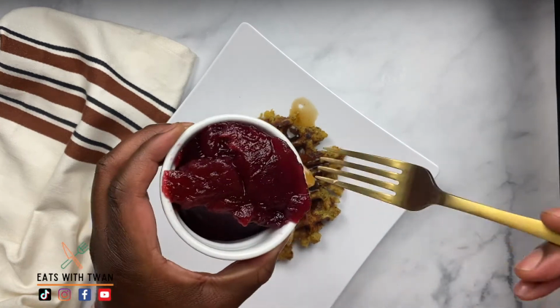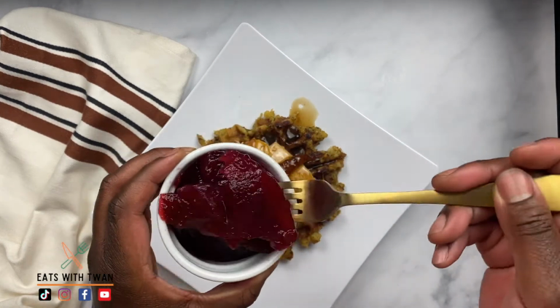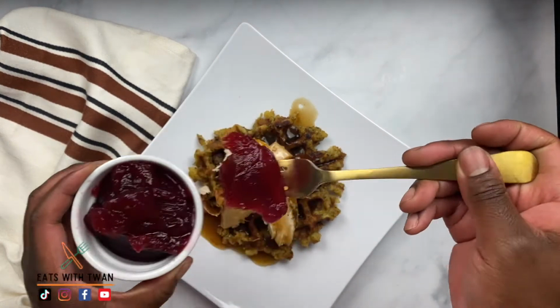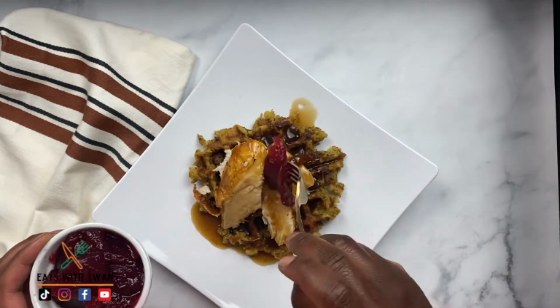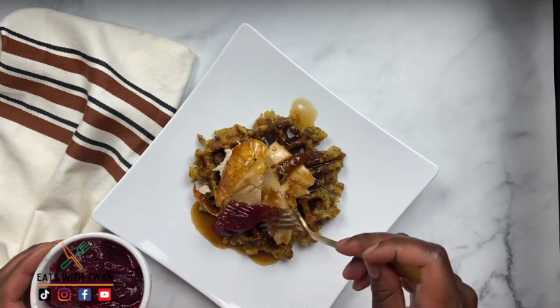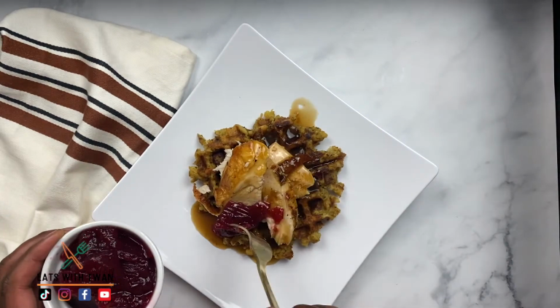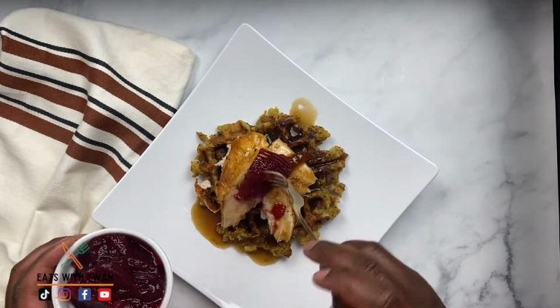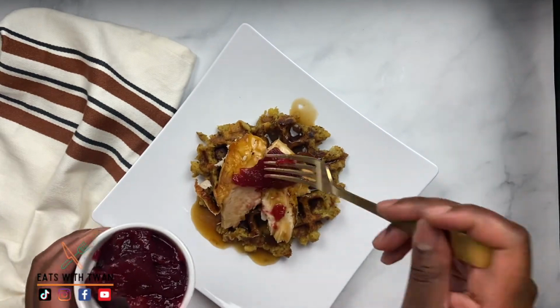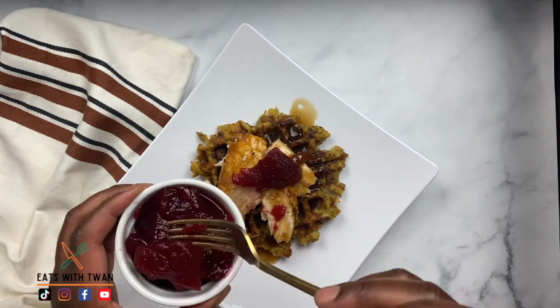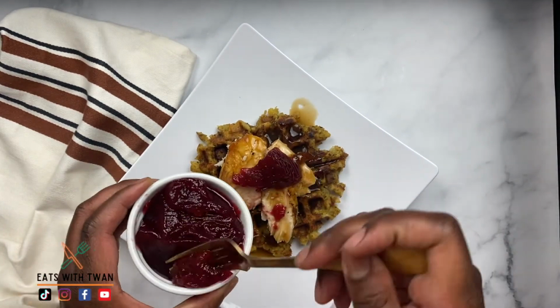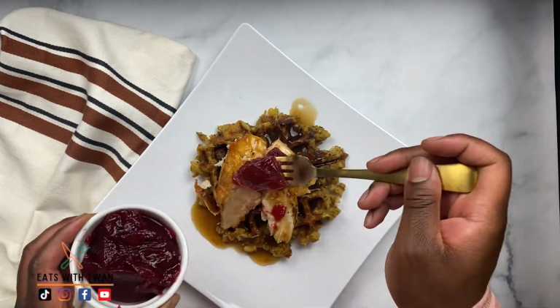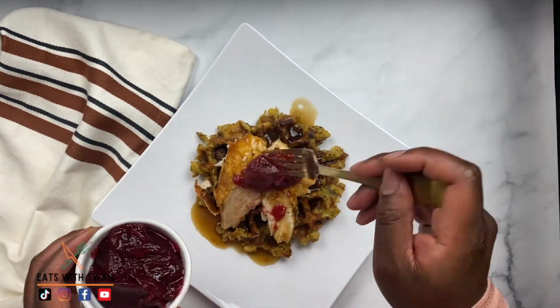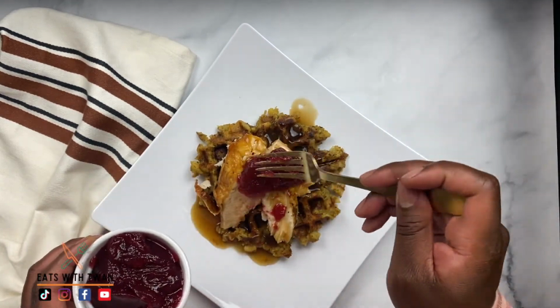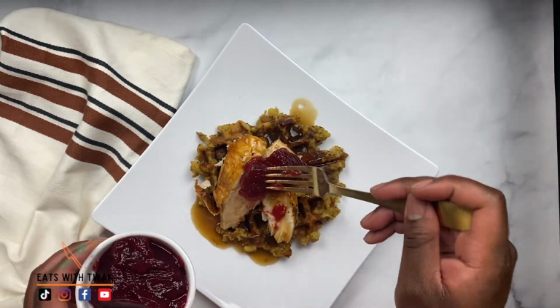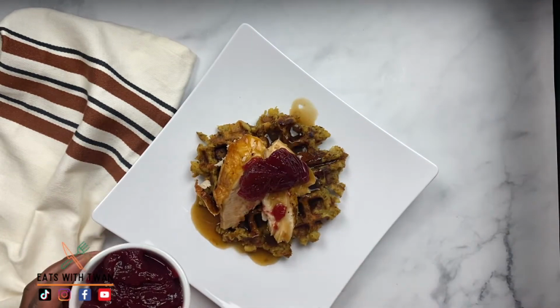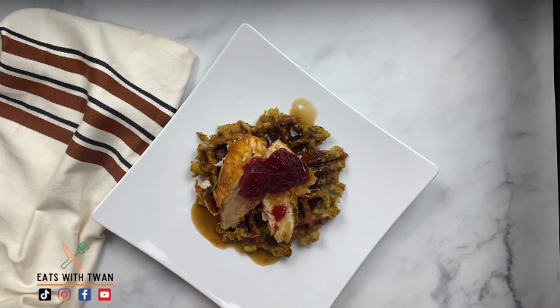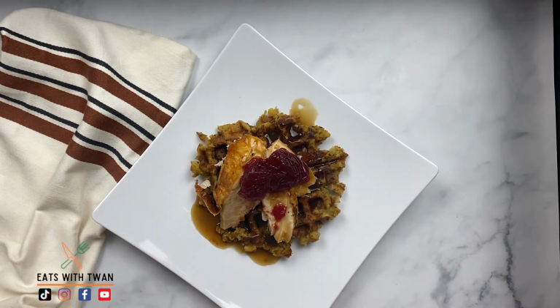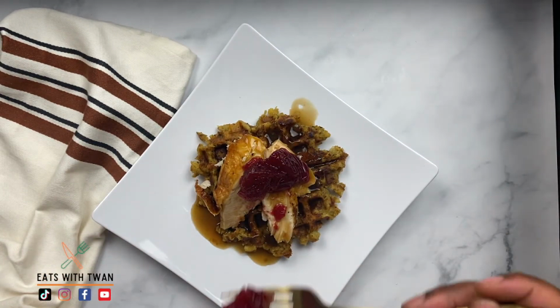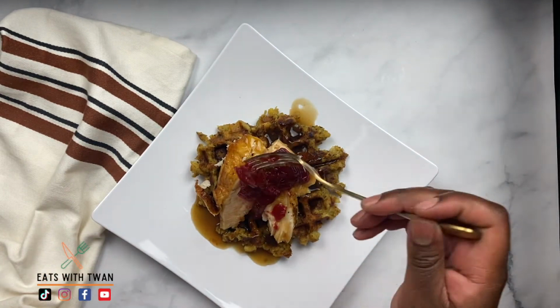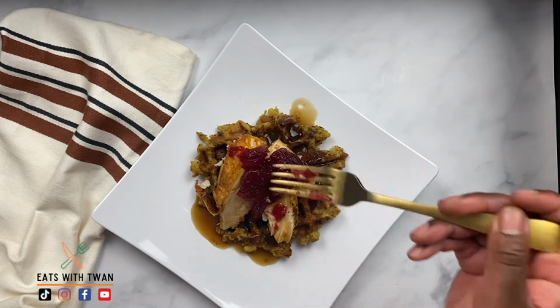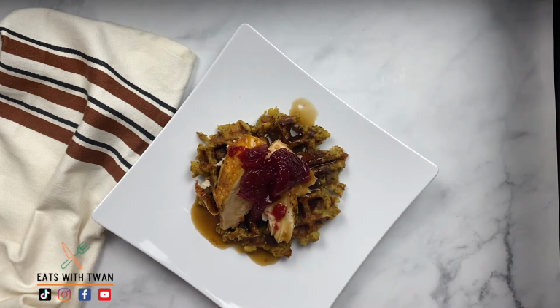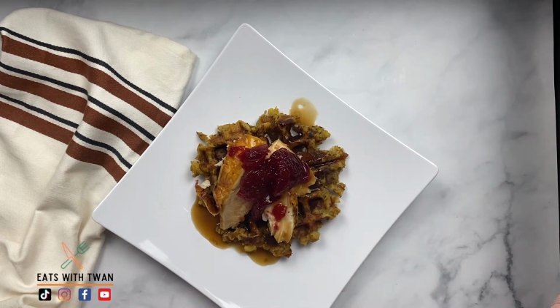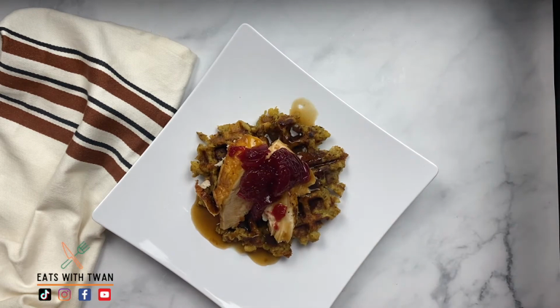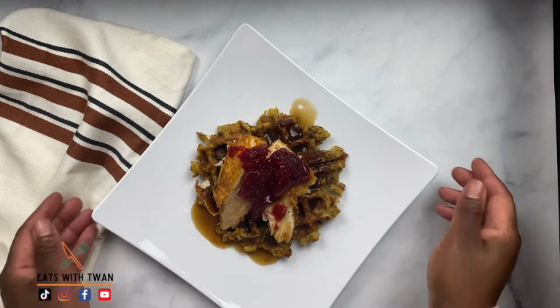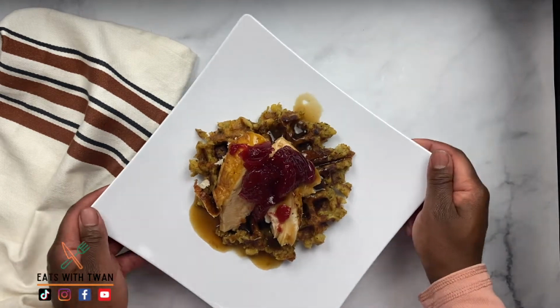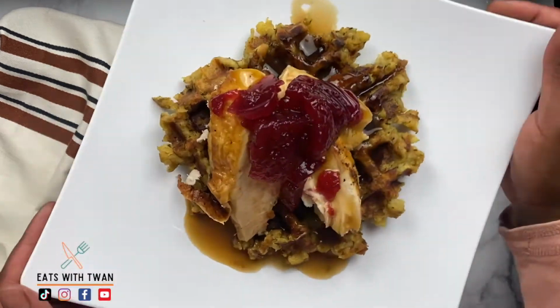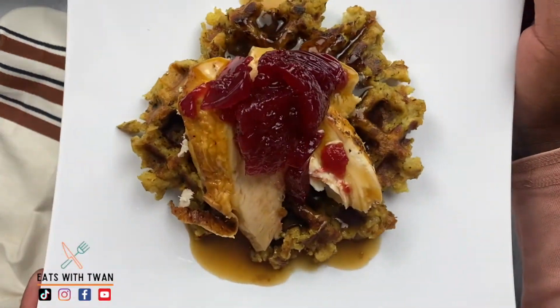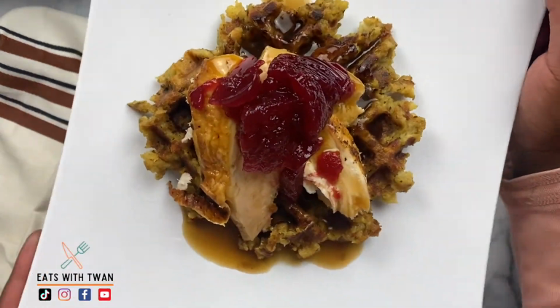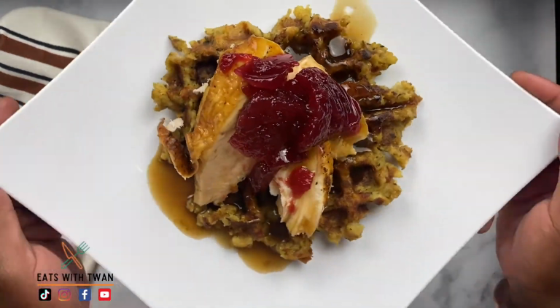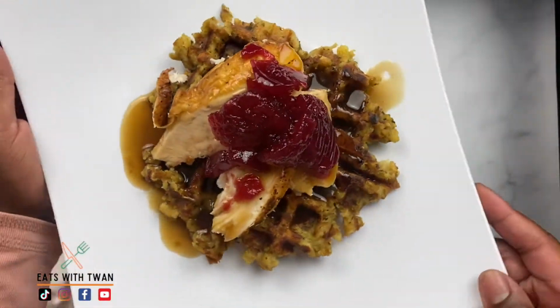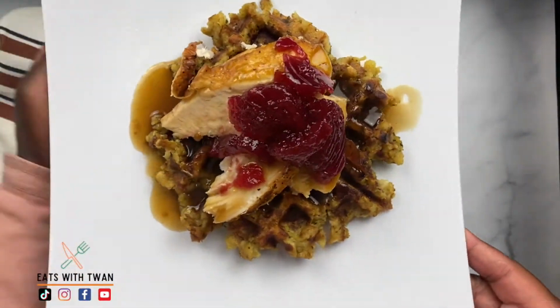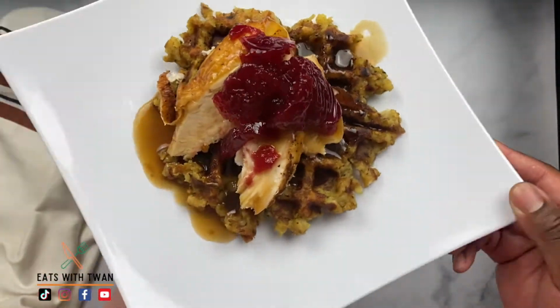Then we're going to put that cranberry dressing on top. And there you go — you have a quick and easy brunch. Your friends and family will love it. Sweet and savory.